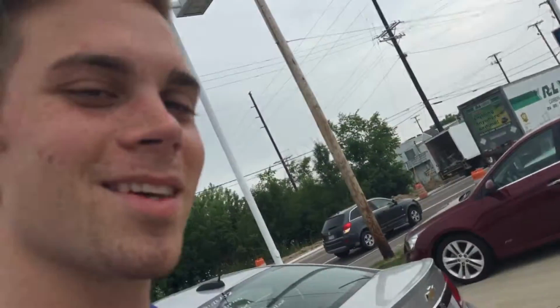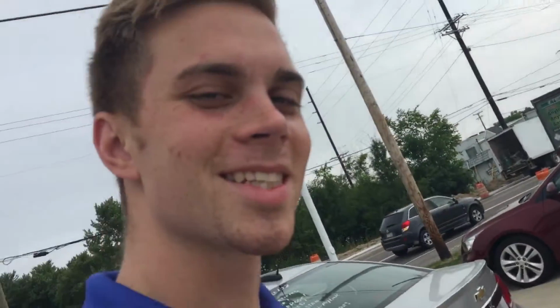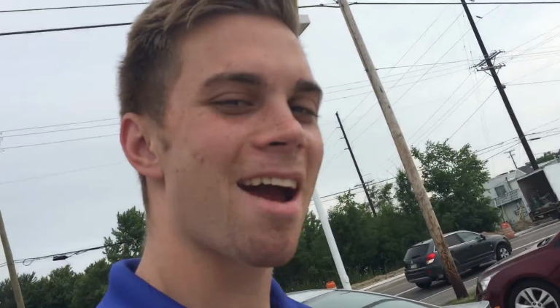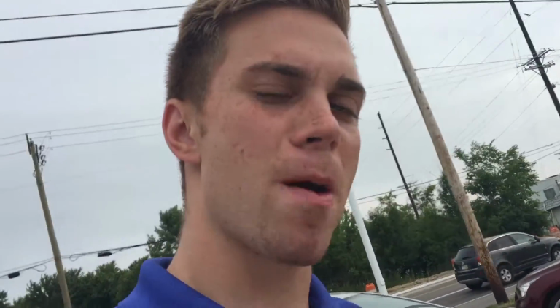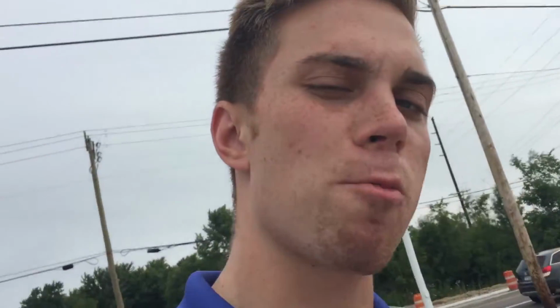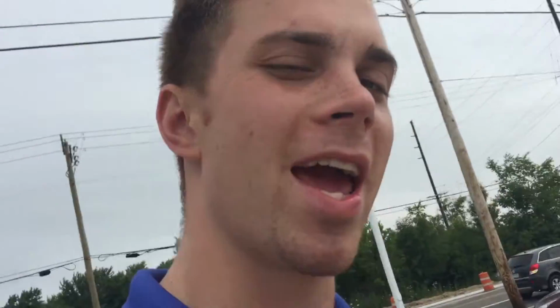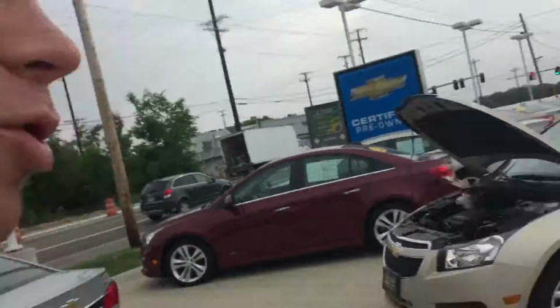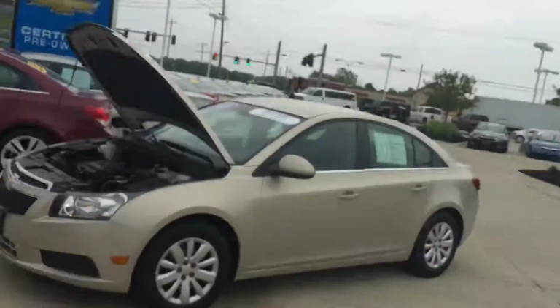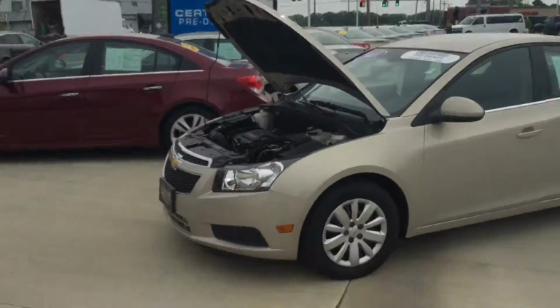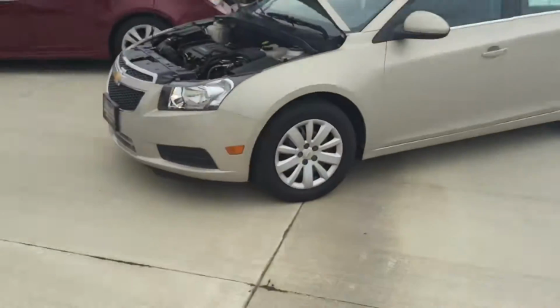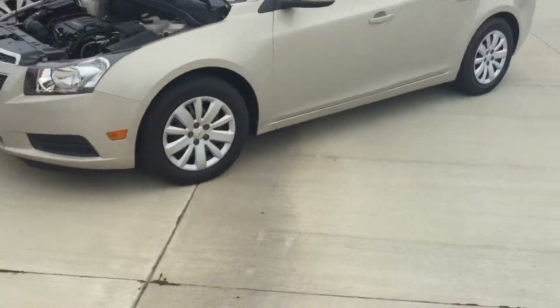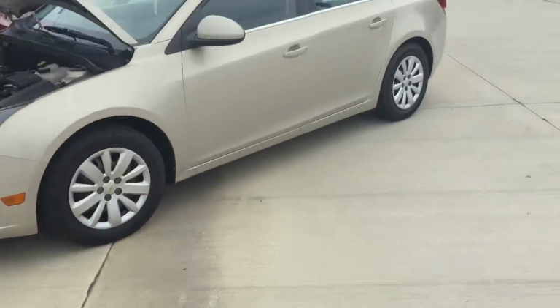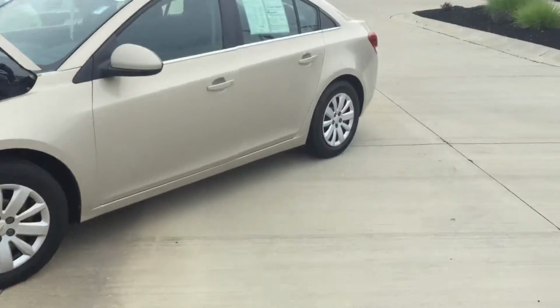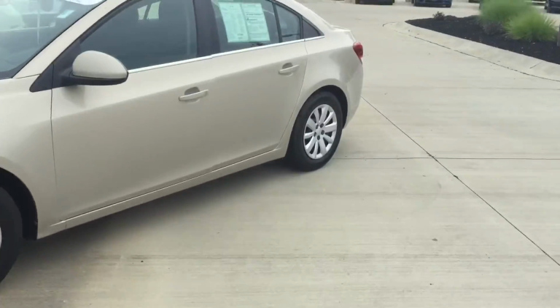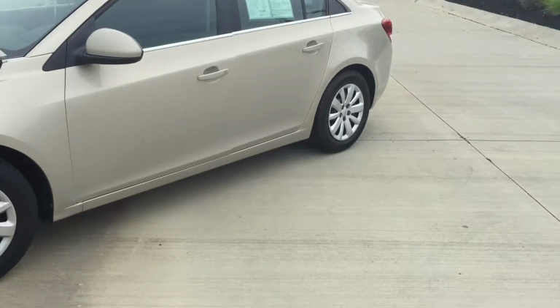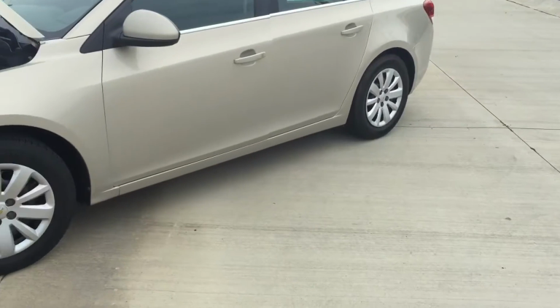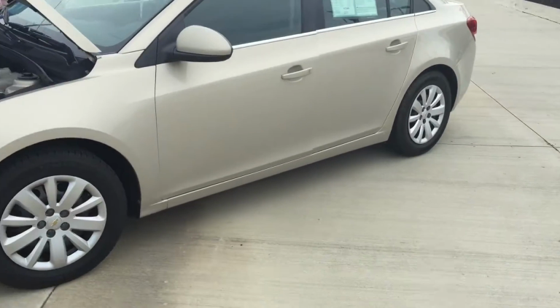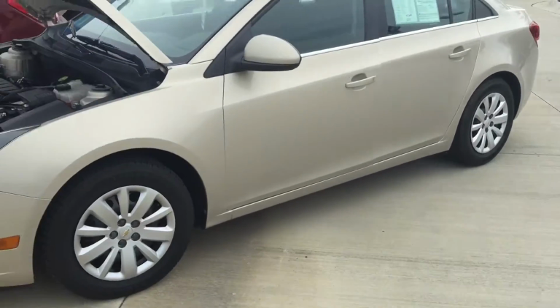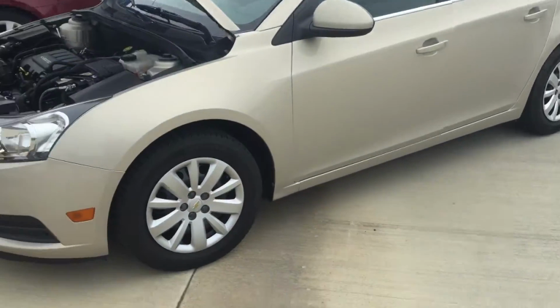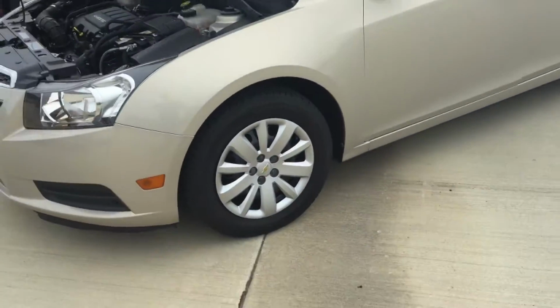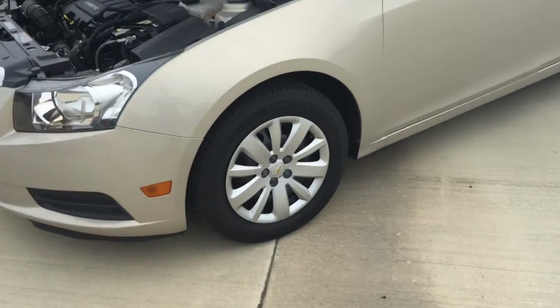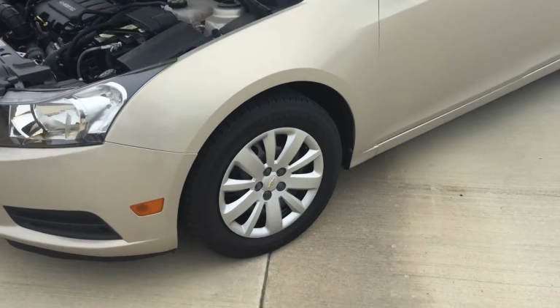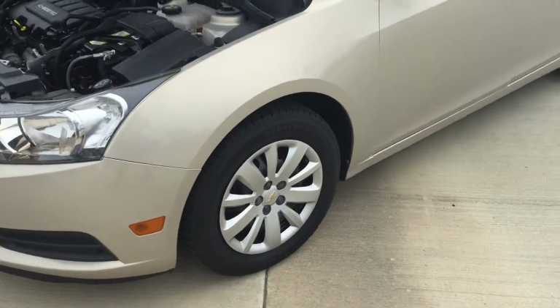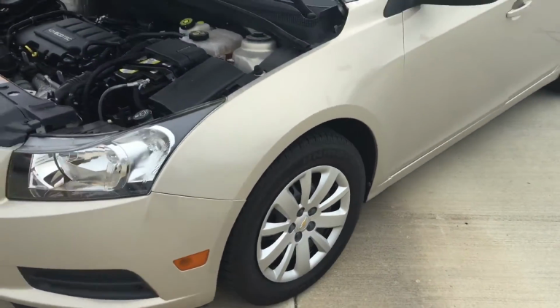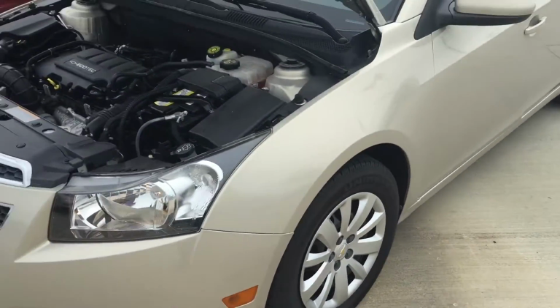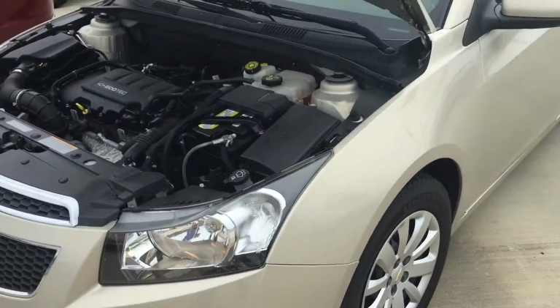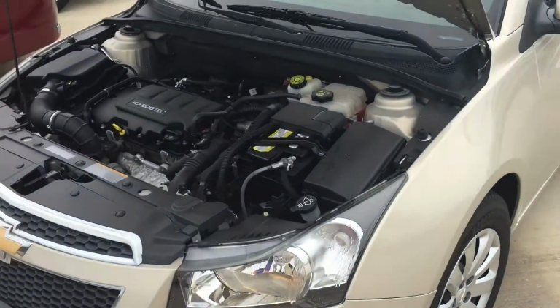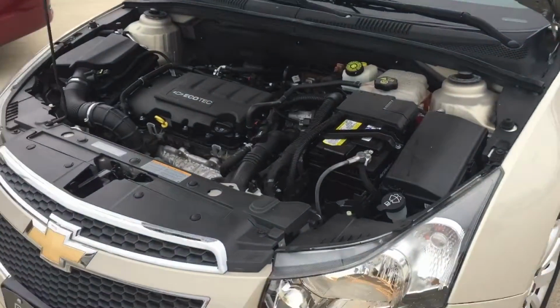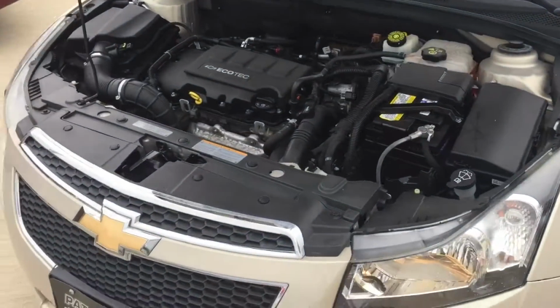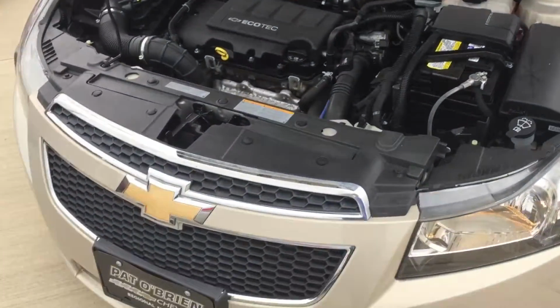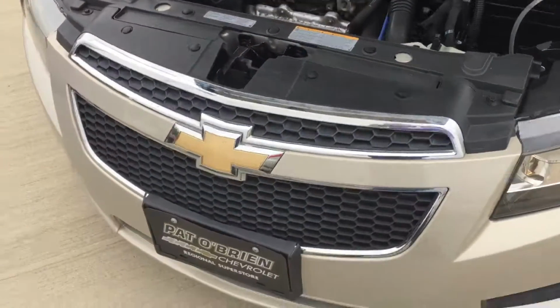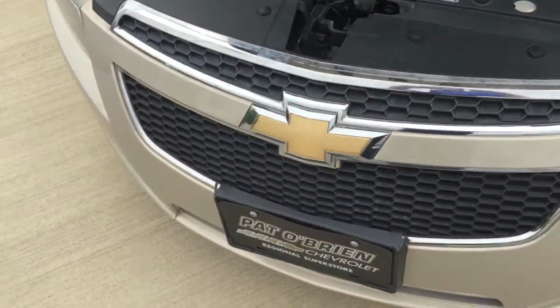This is Zach from Pat O'Brien. Just wanted to send you a walk-around video on this 2011 Cruze for an upfront price of $12,000. Only got 57,000 miles on it.